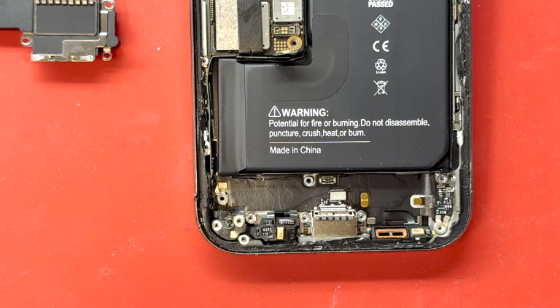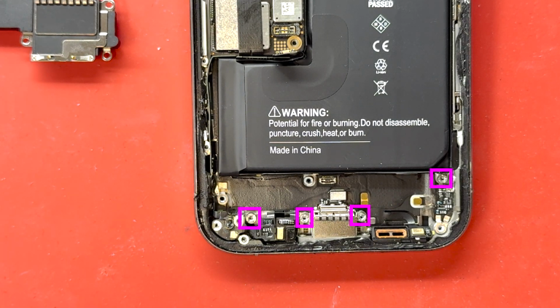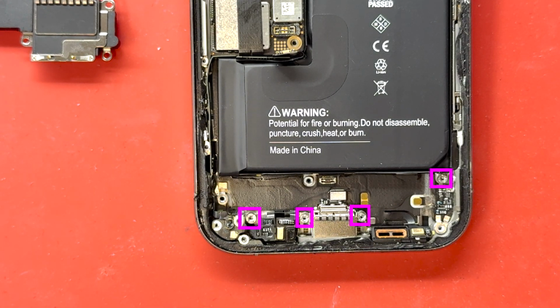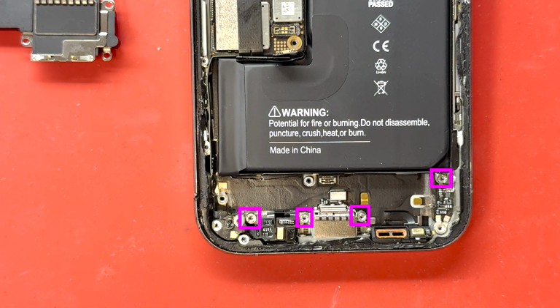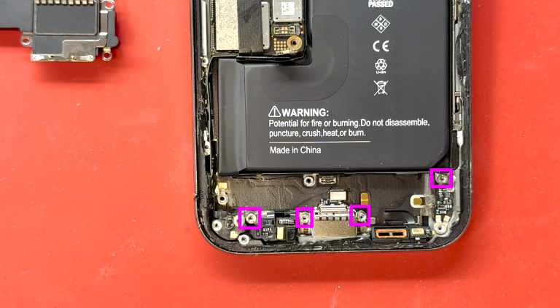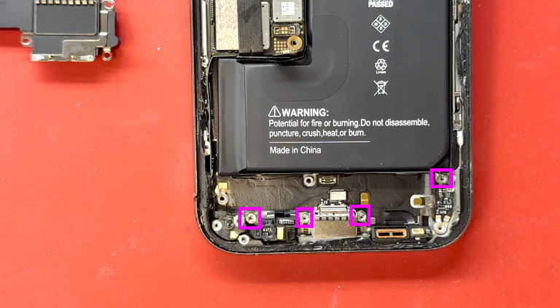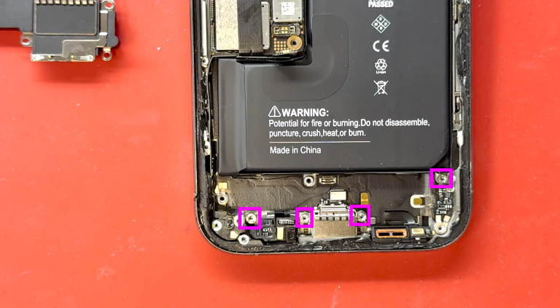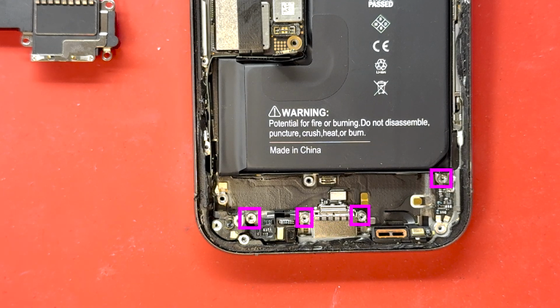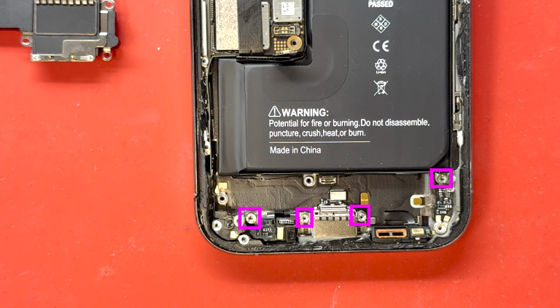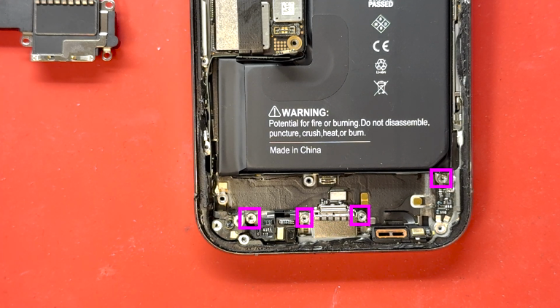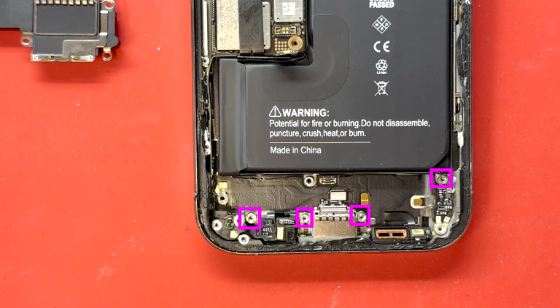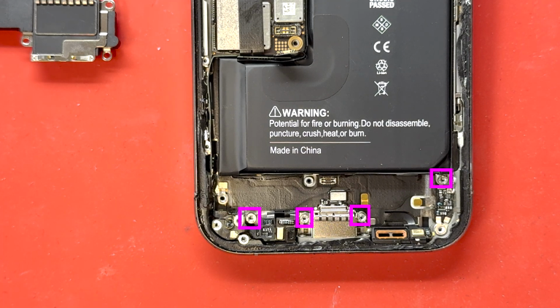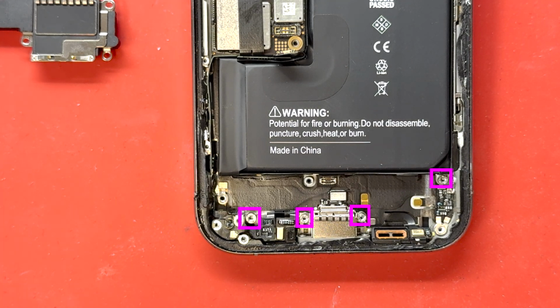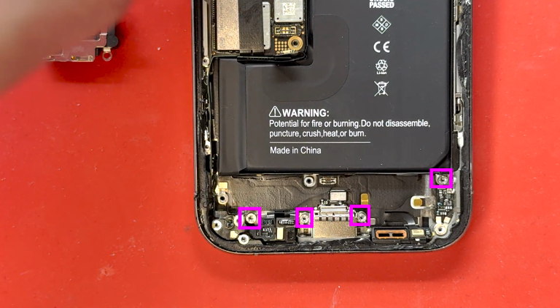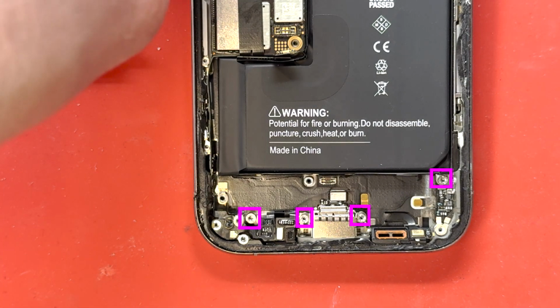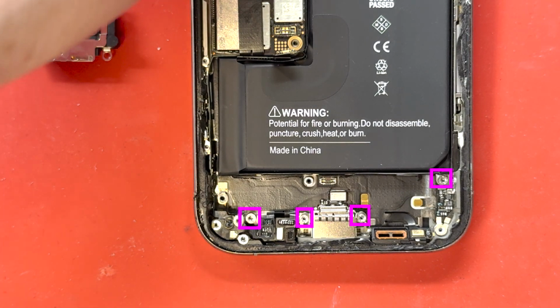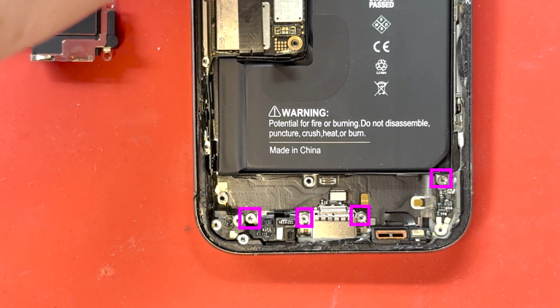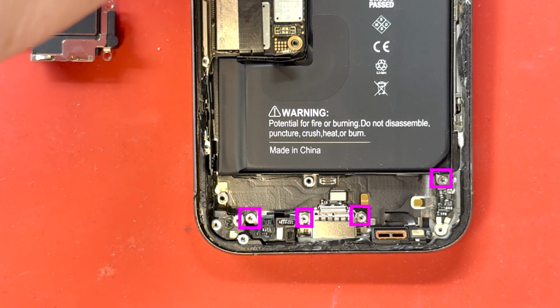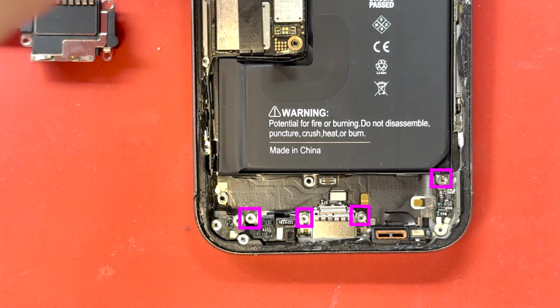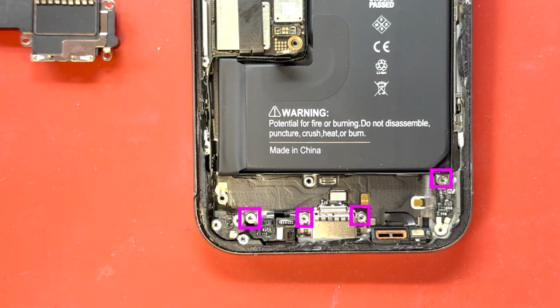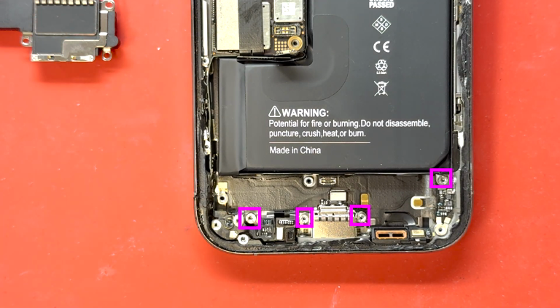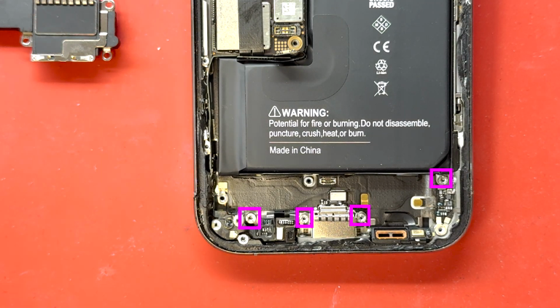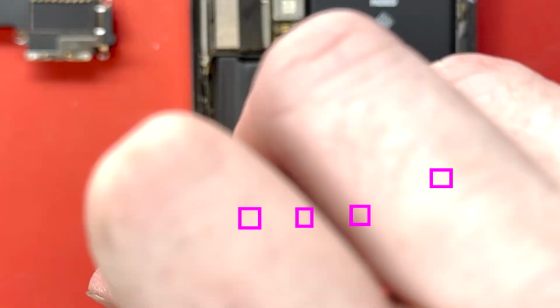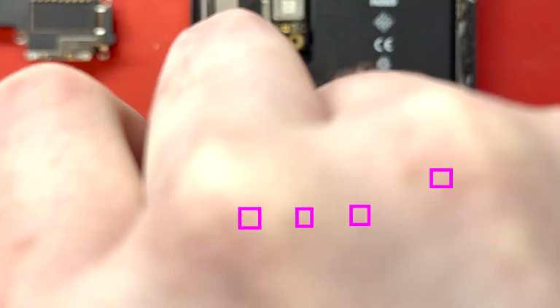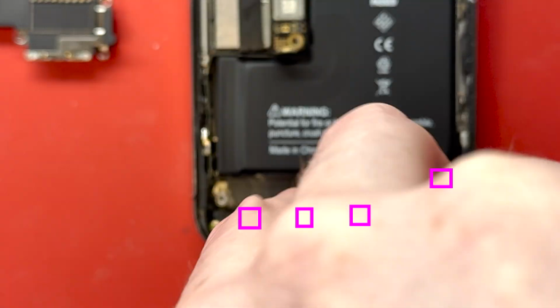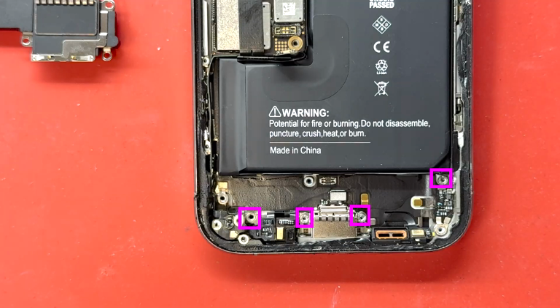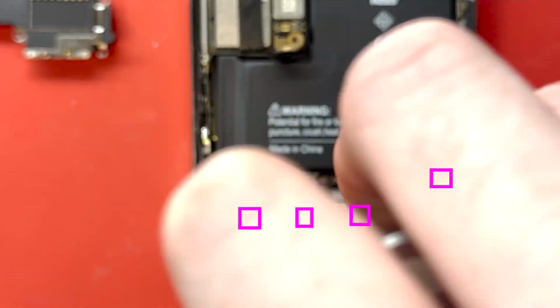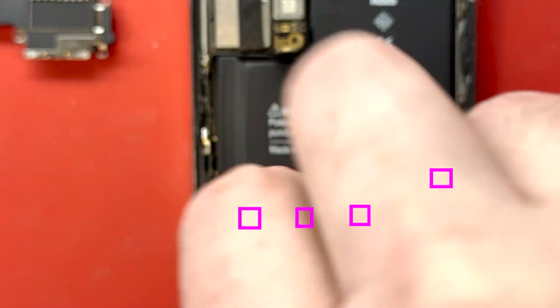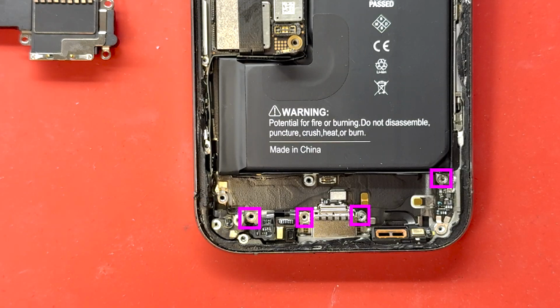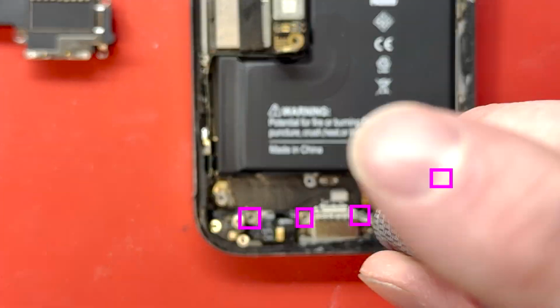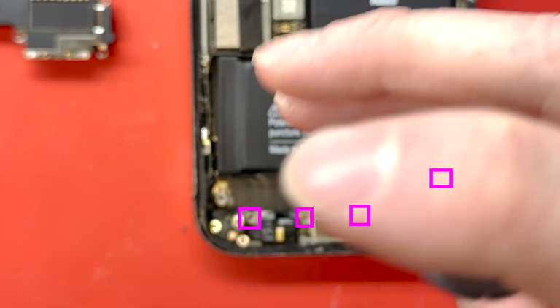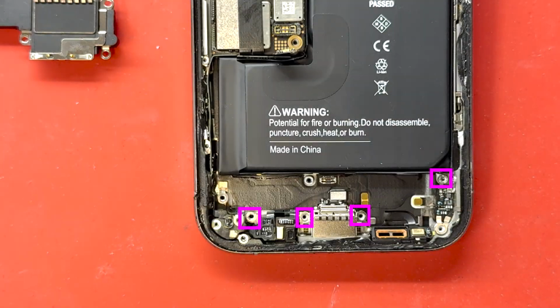Next, grab out your standoff screwdriver. Remove these four standoffs that are holding down the charge port. There's going to be one more layer of screws once we get out the battery.